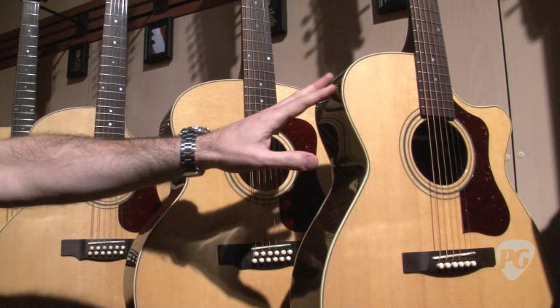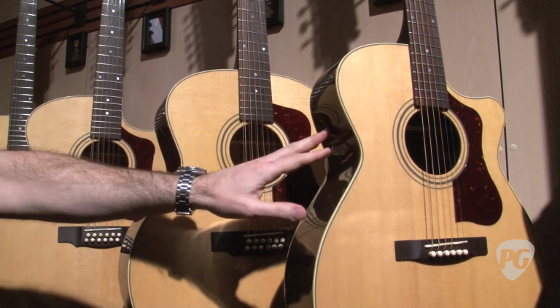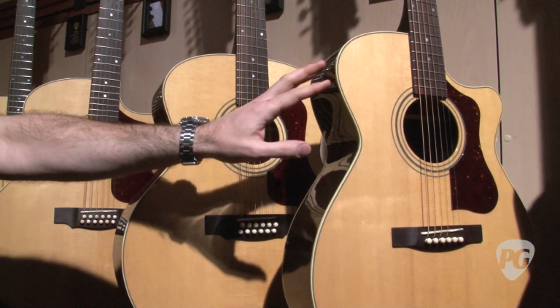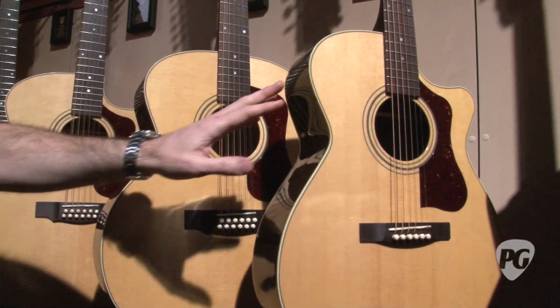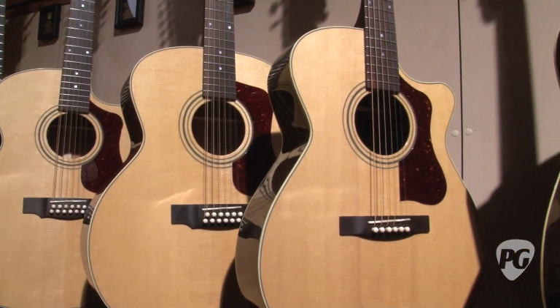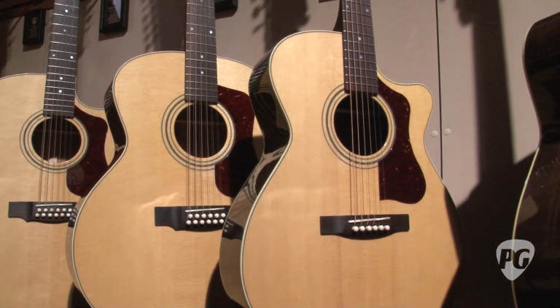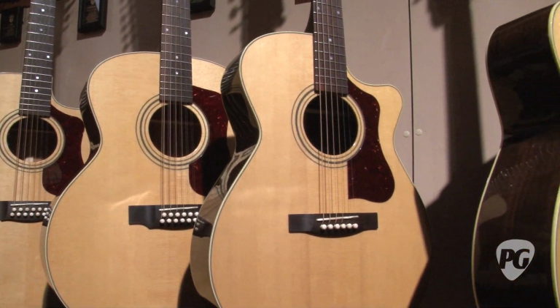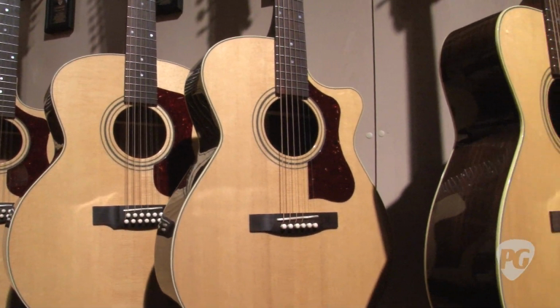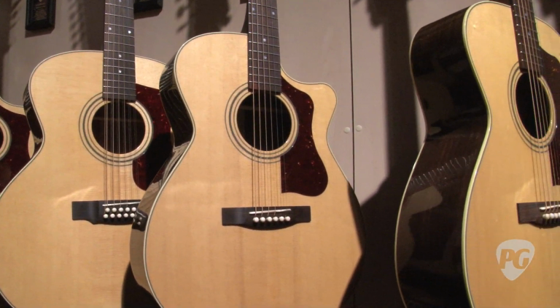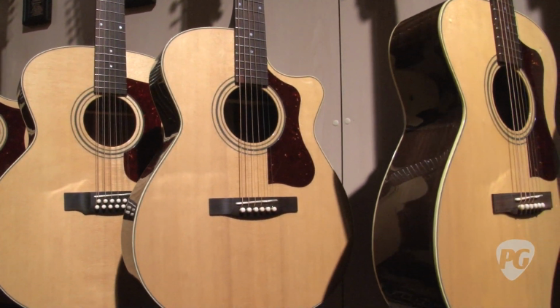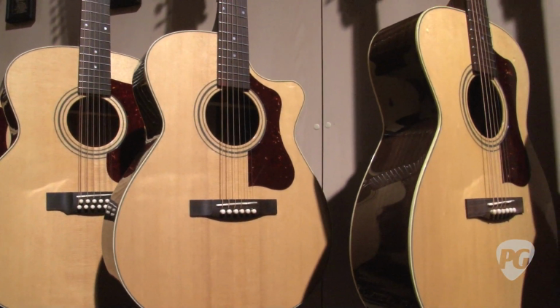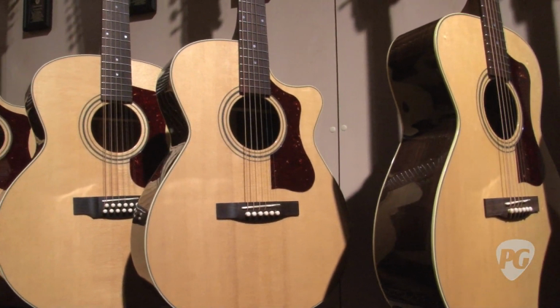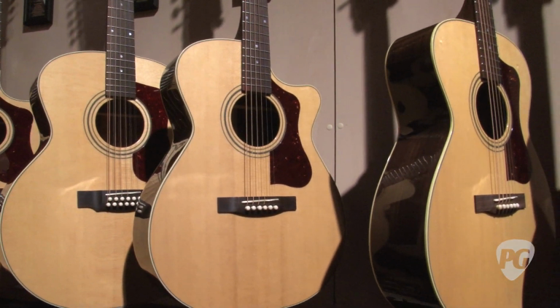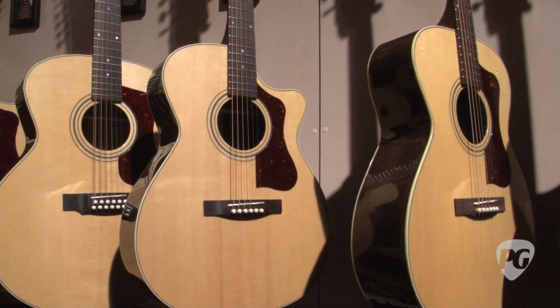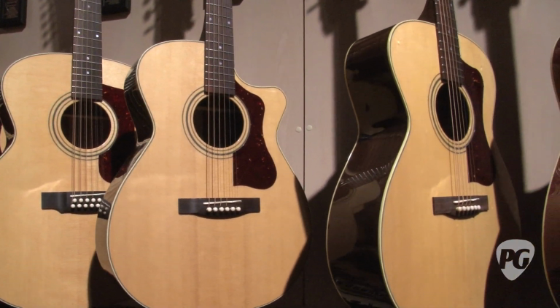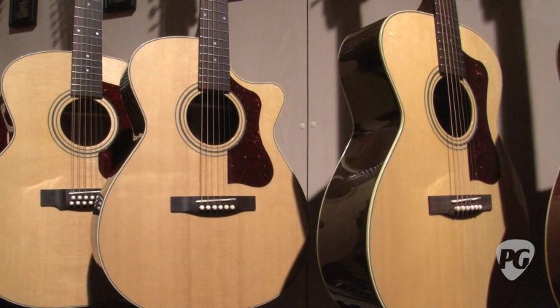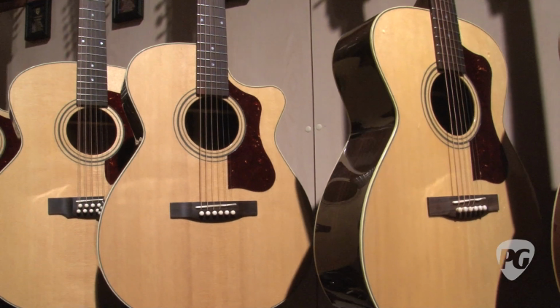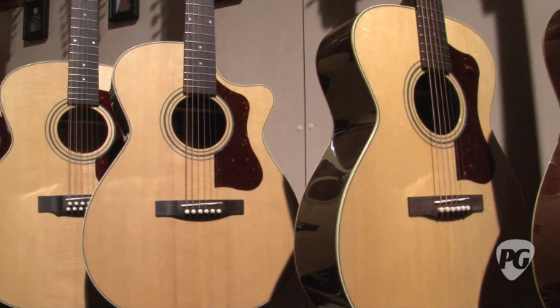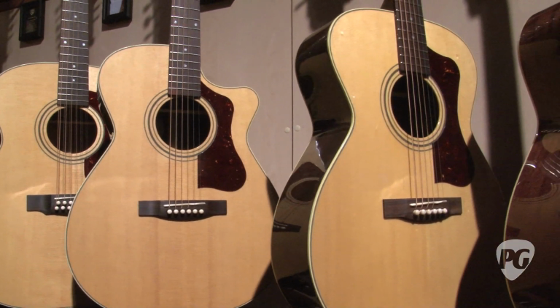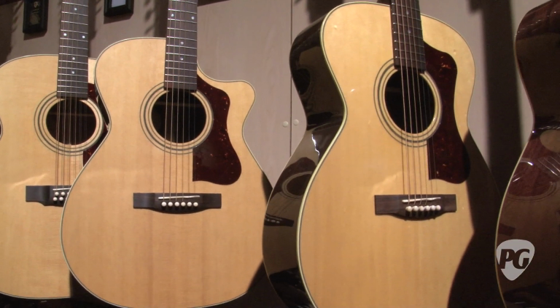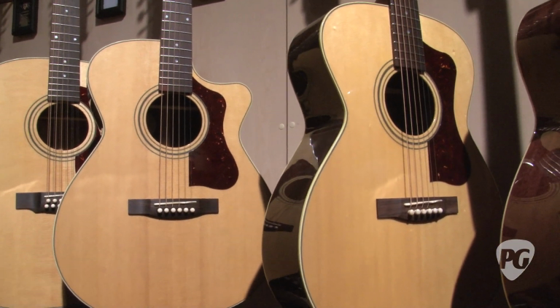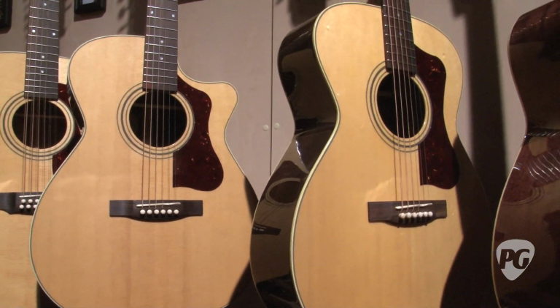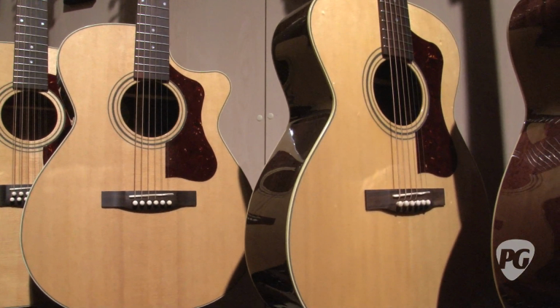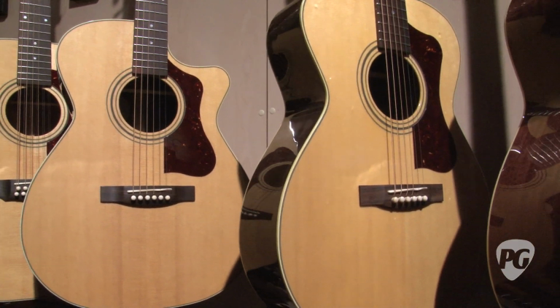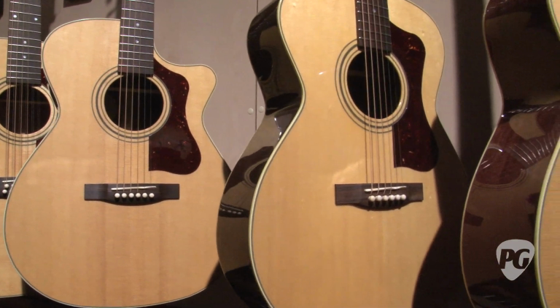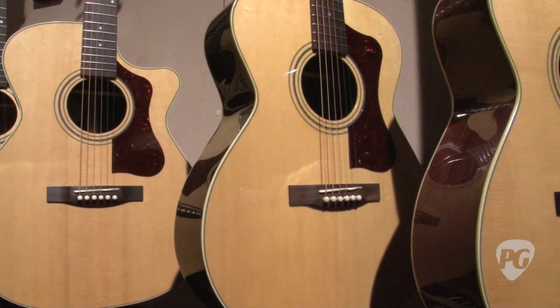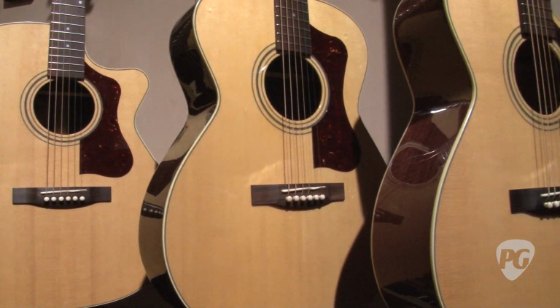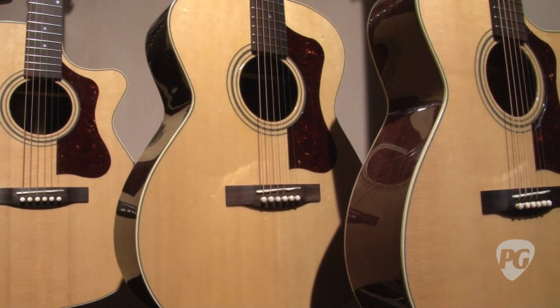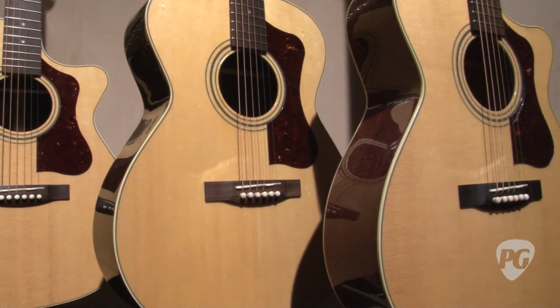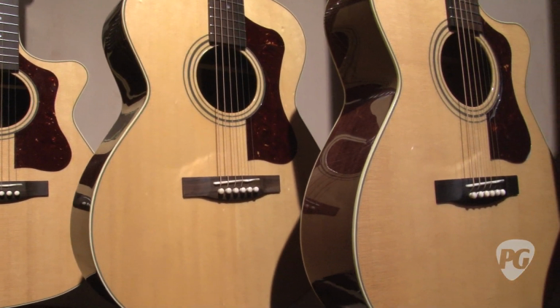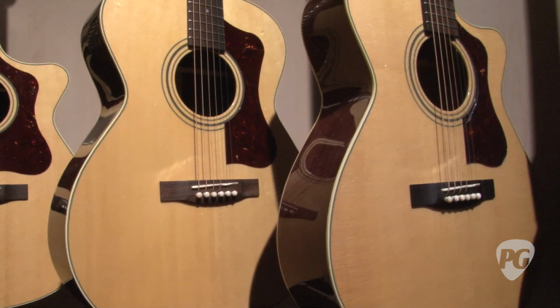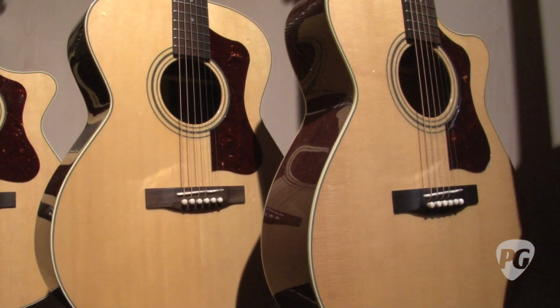That's an 18-volt pickup system that's housed internally, so we don't cut a big hole in the side of the guitar. The volume and tone controls sit in the sound hole for easy access, and there's a battery bag inside that holds the batteries. It makes a really nice streamlined system — great sounding and very easy to use.